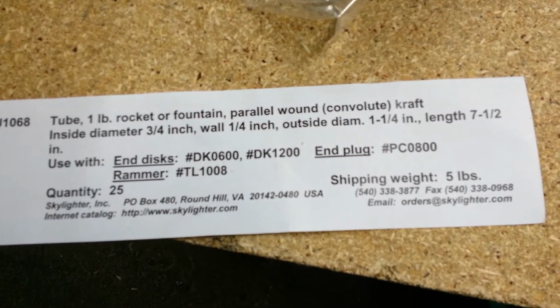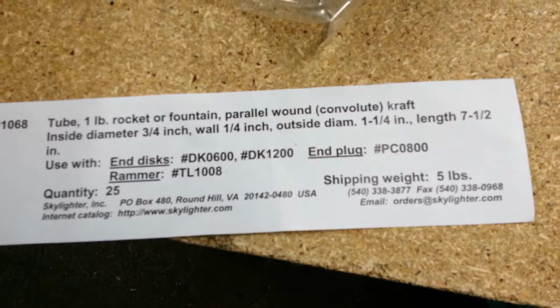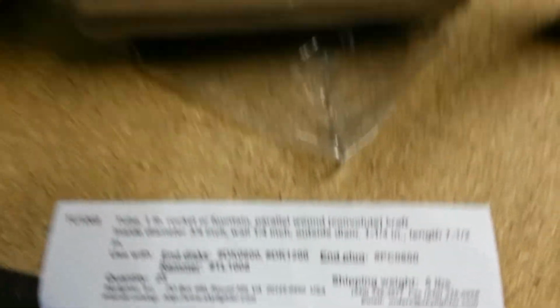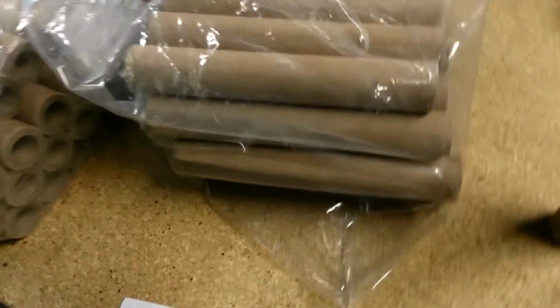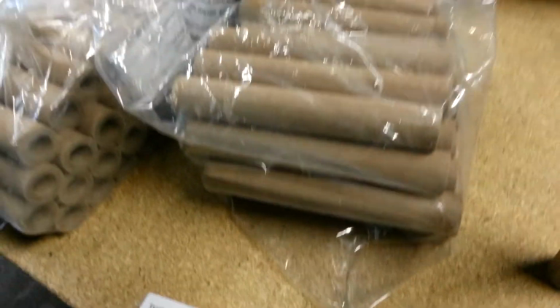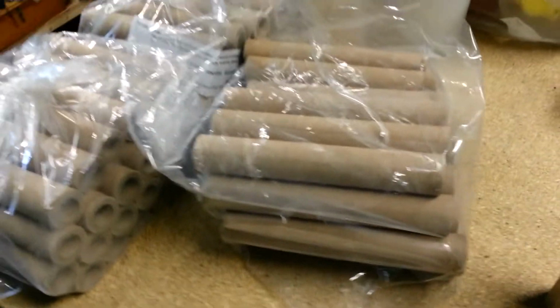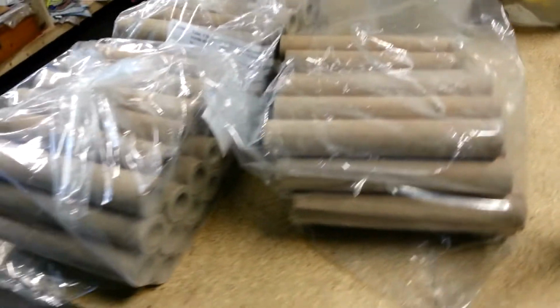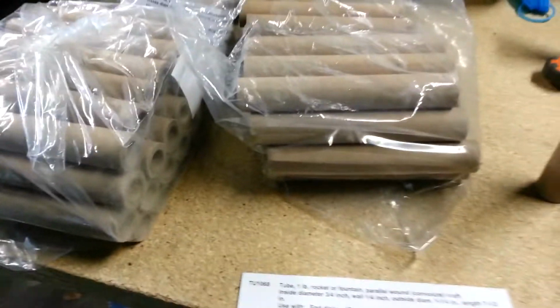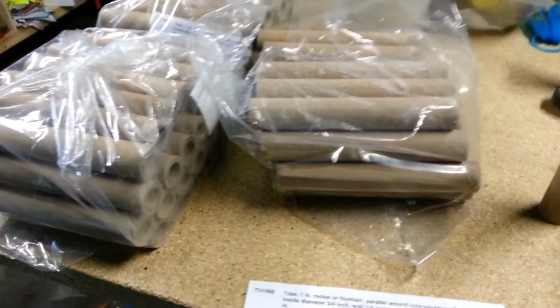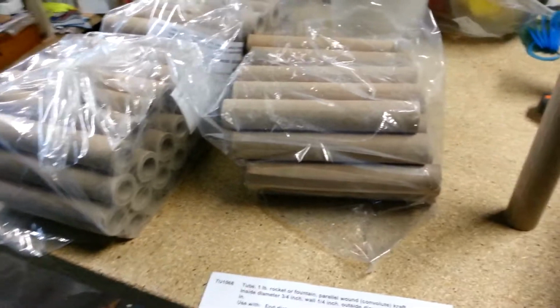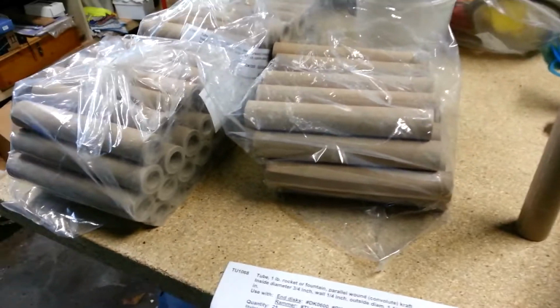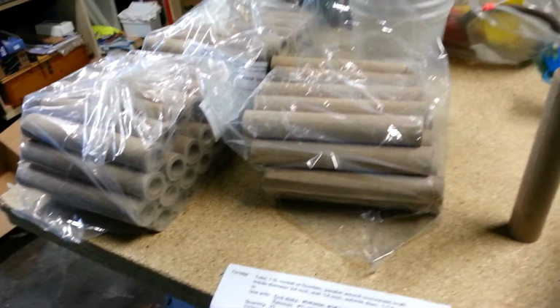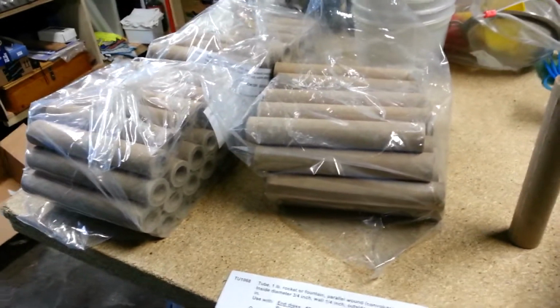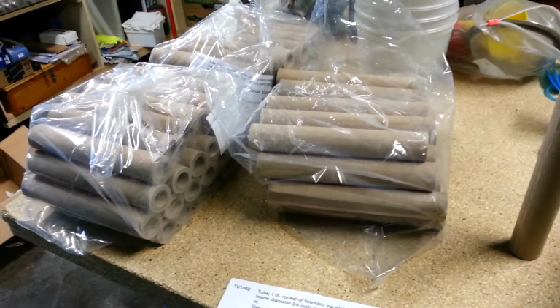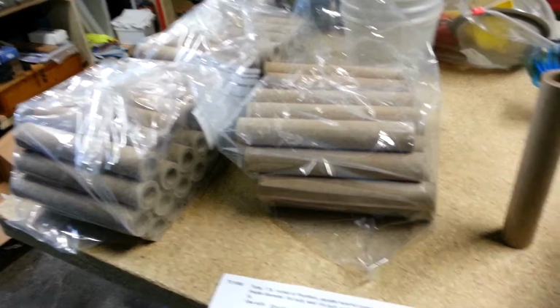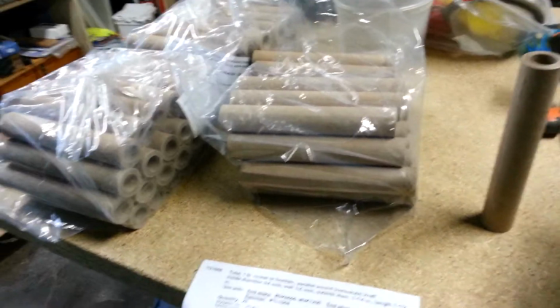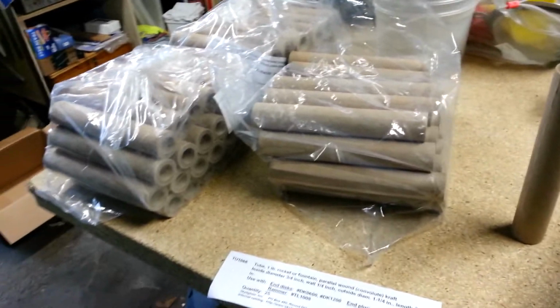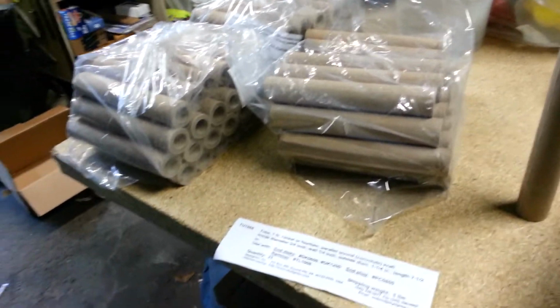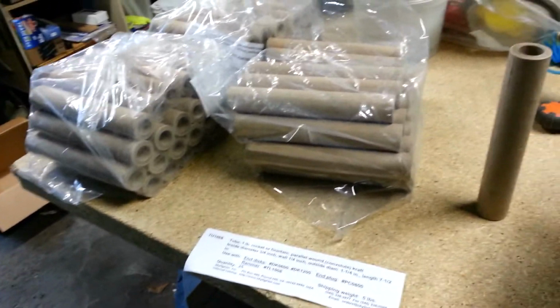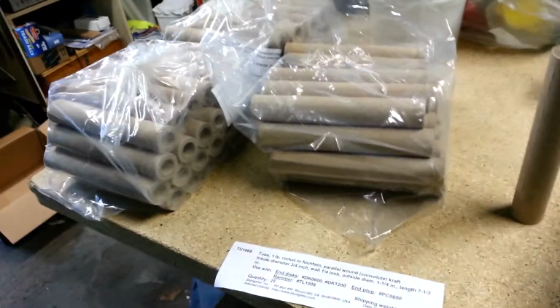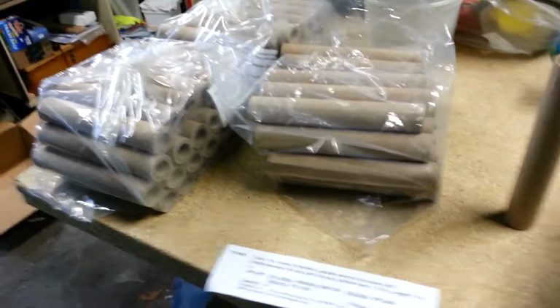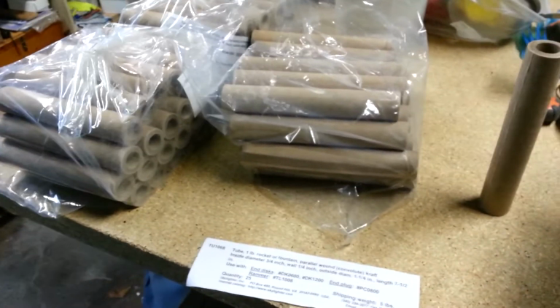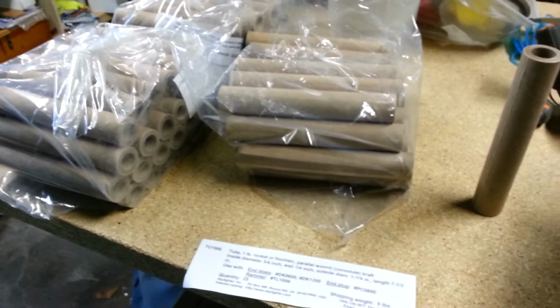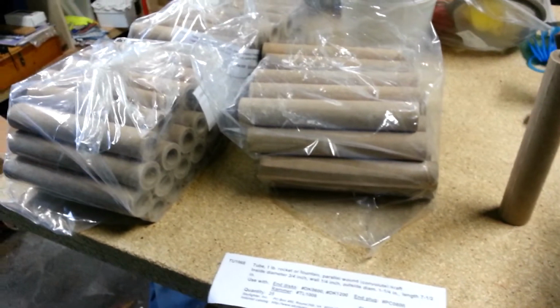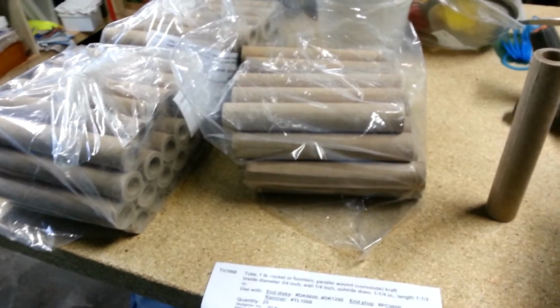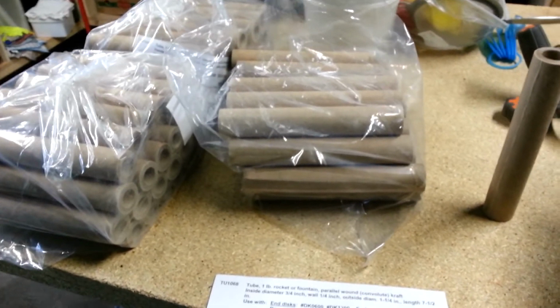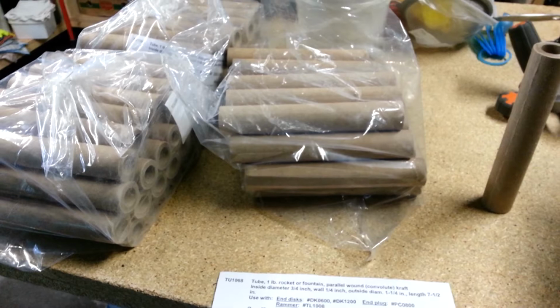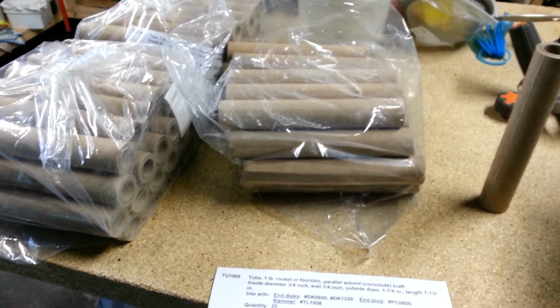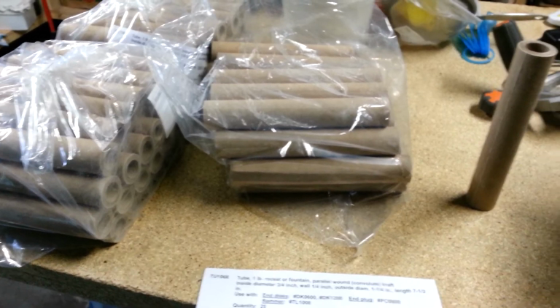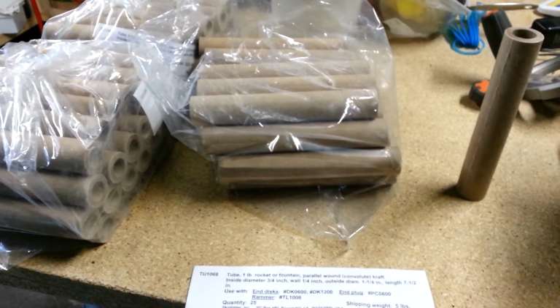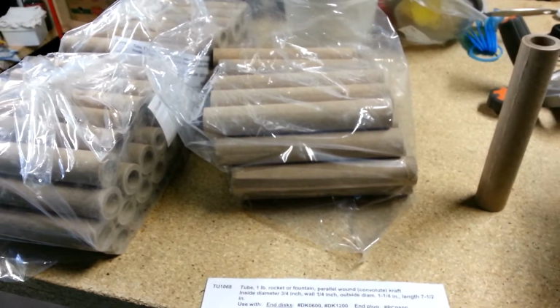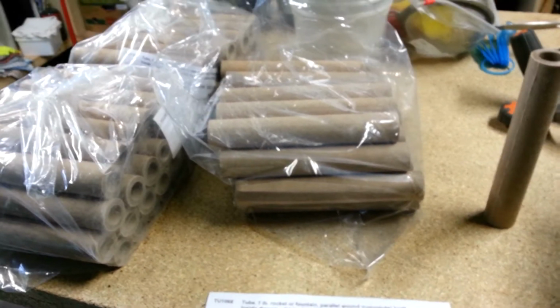I got 75 of those in at basically half cost, so that was pretty good. Shipping of course raises the price a little bit, but it was still cheaper than paying full price, which is good.